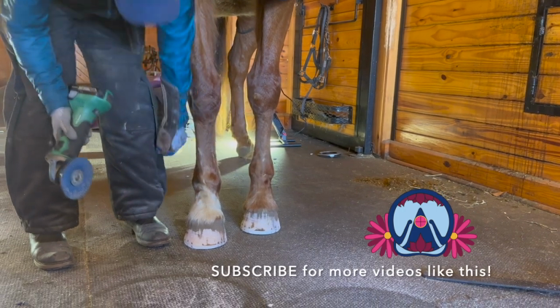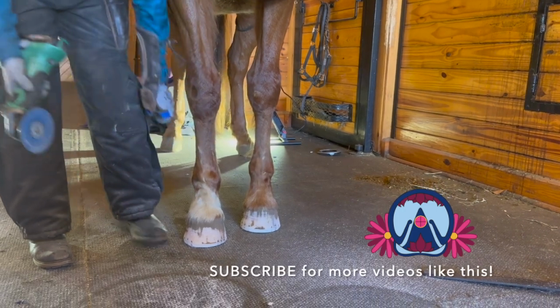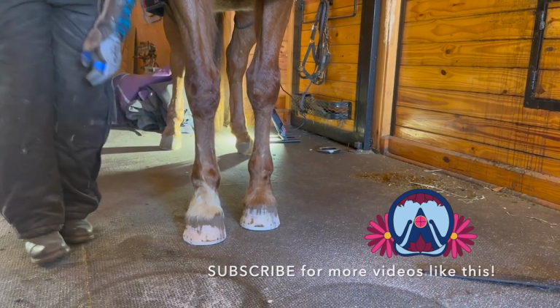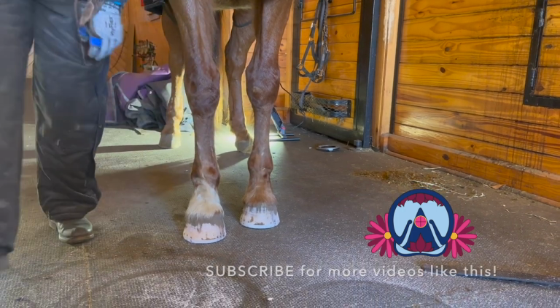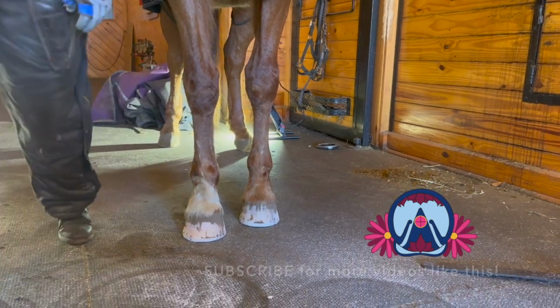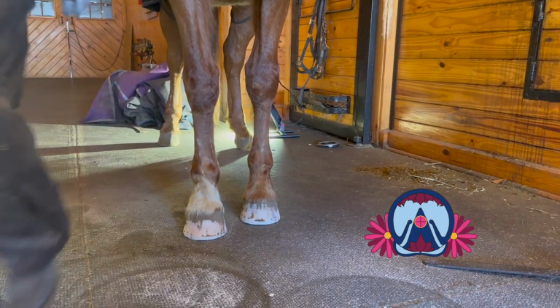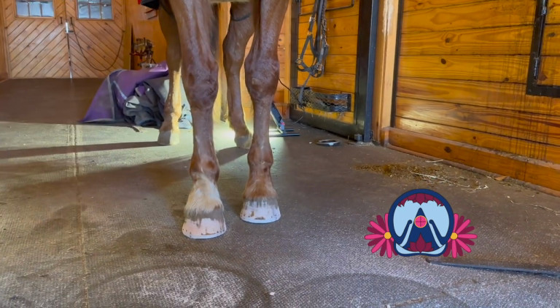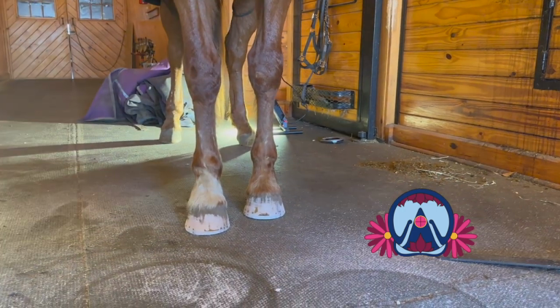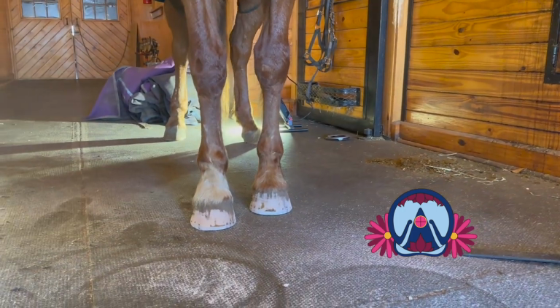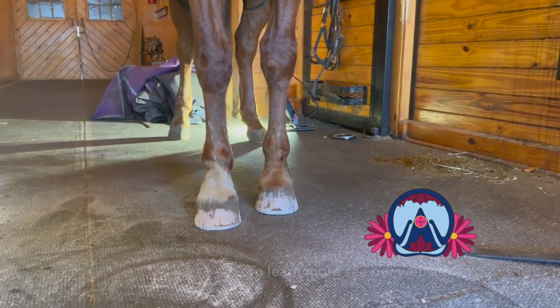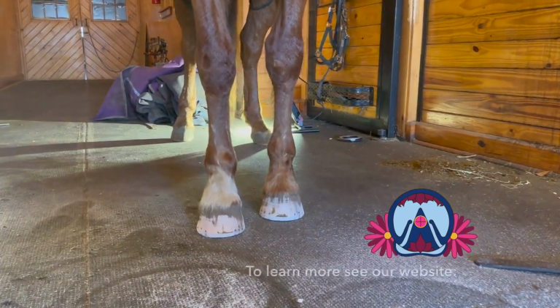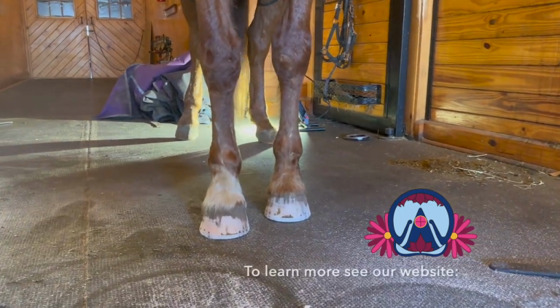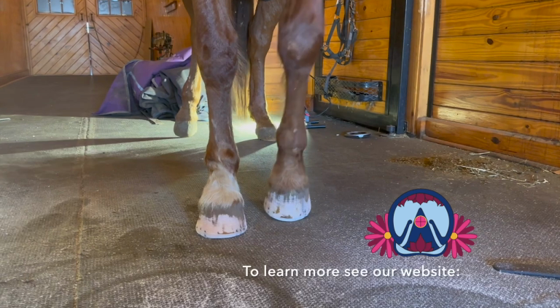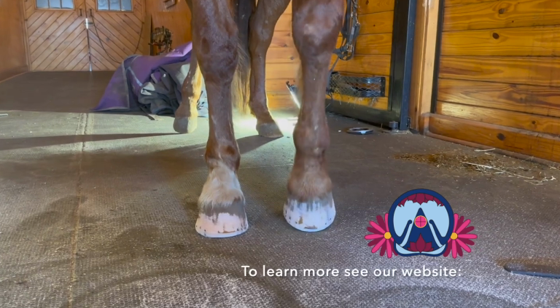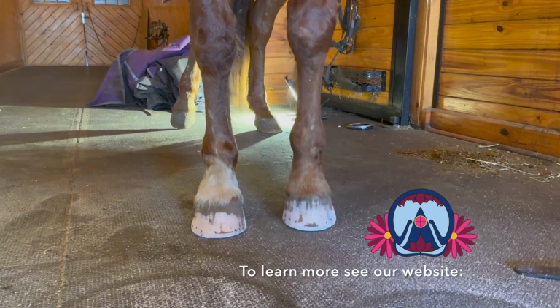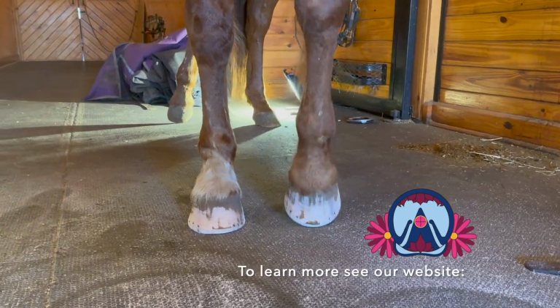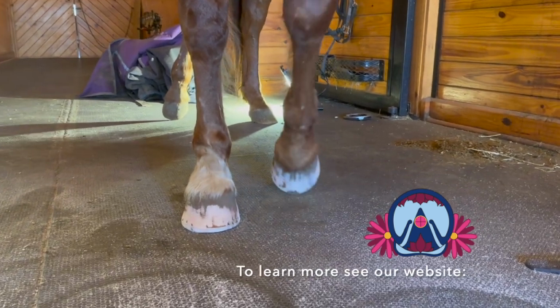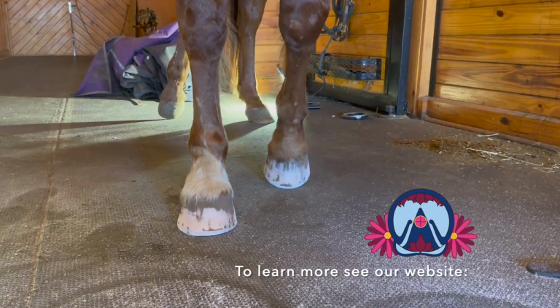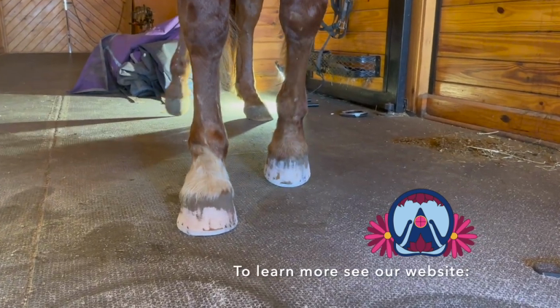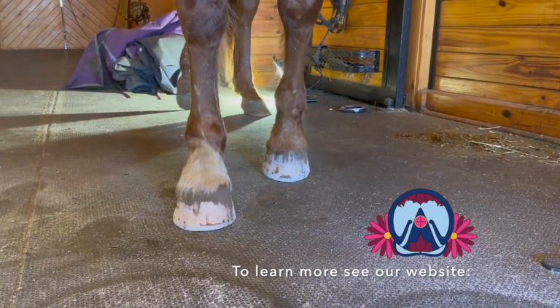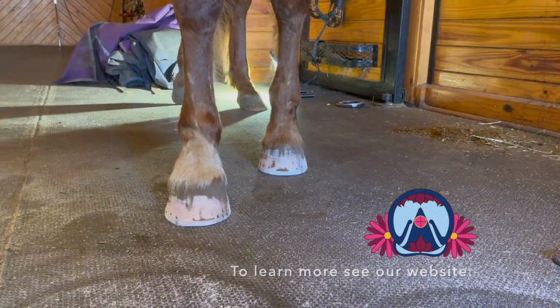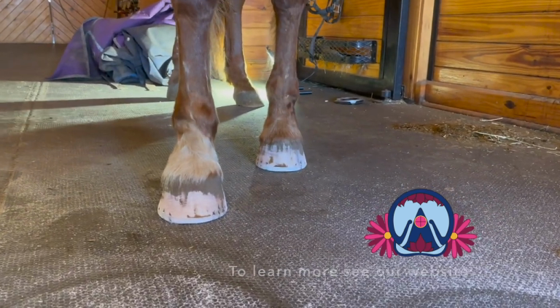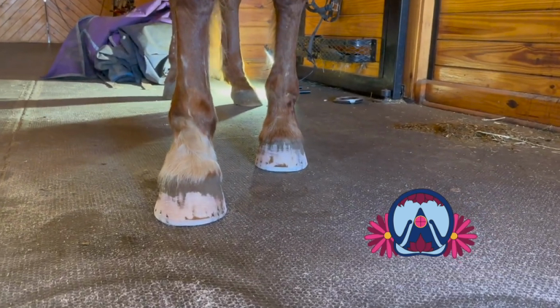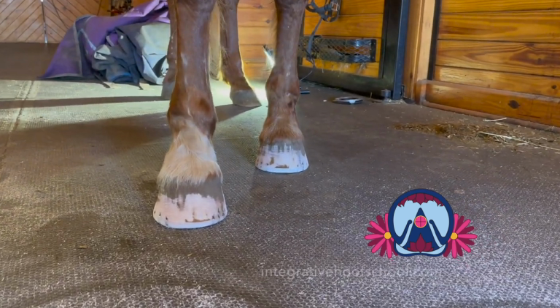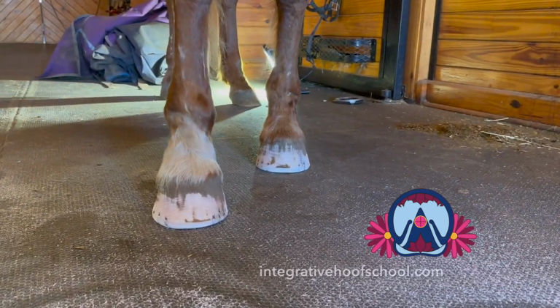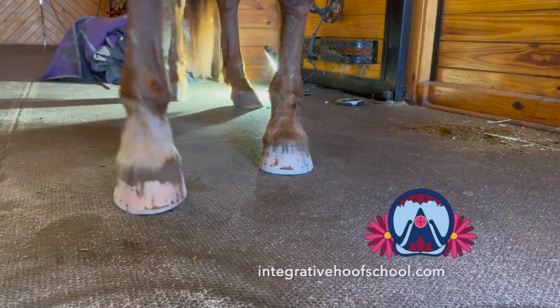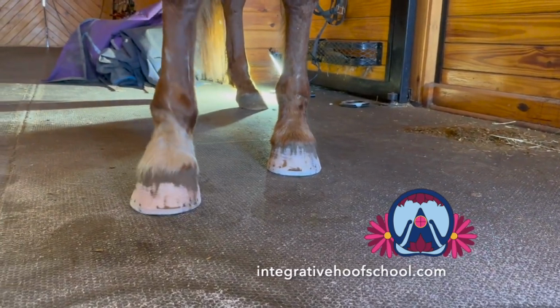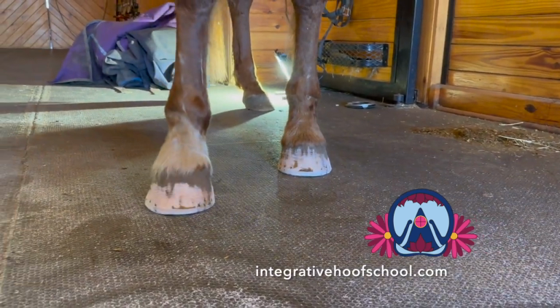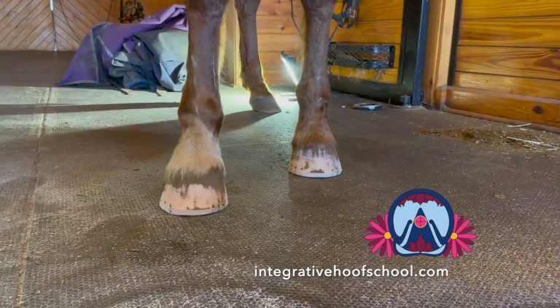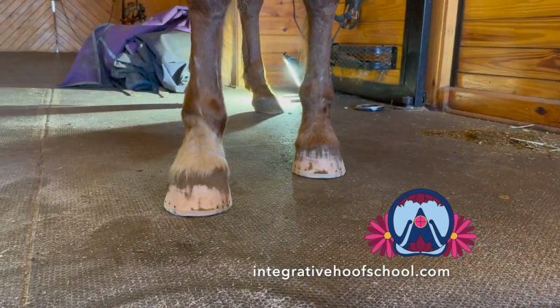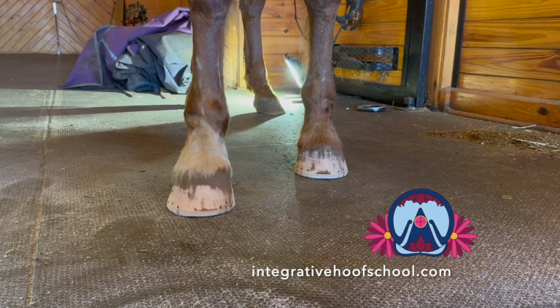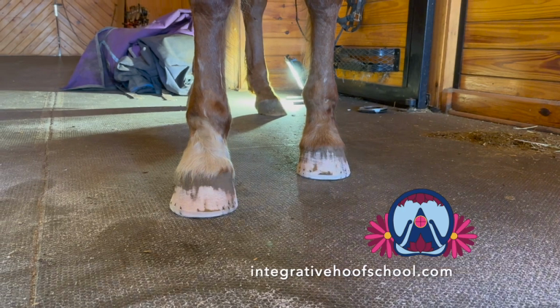Does that look better from your perspective? It does. I think that's as much as we can do this trip.